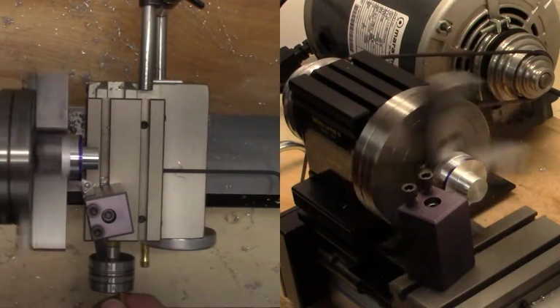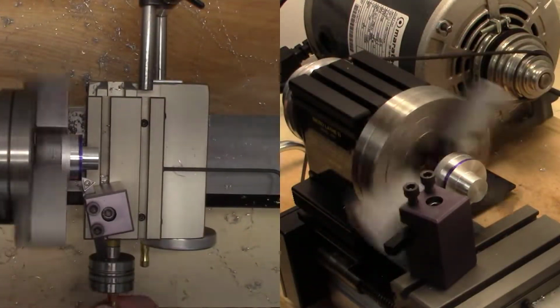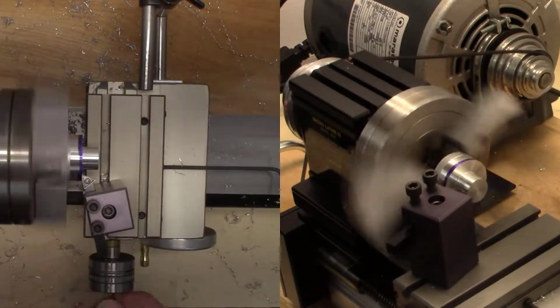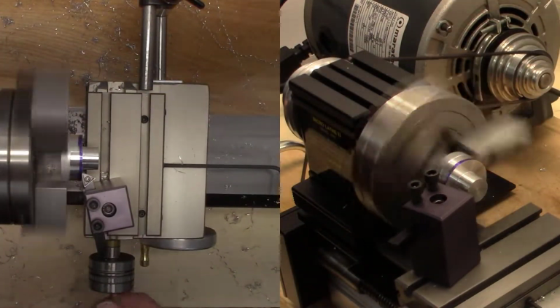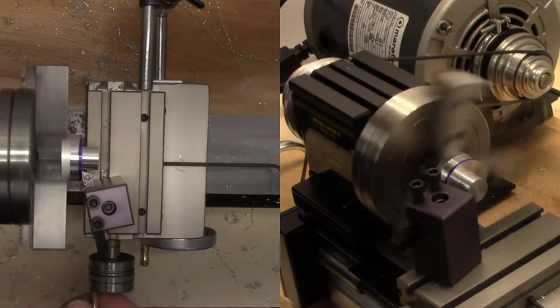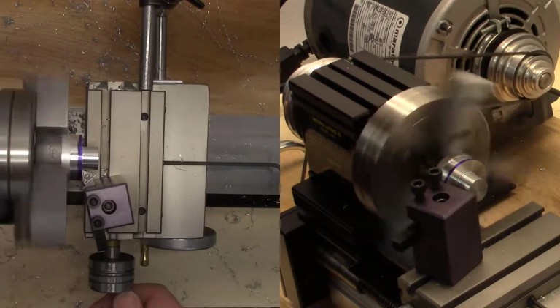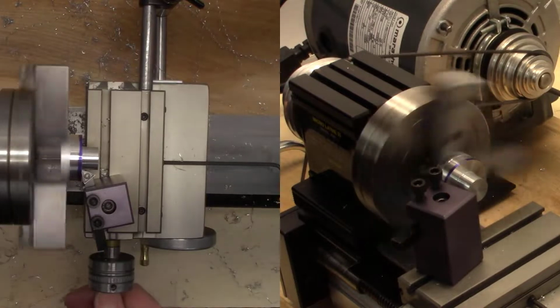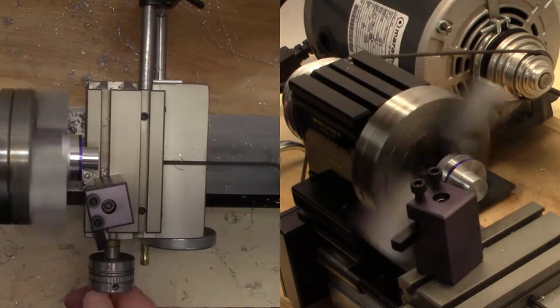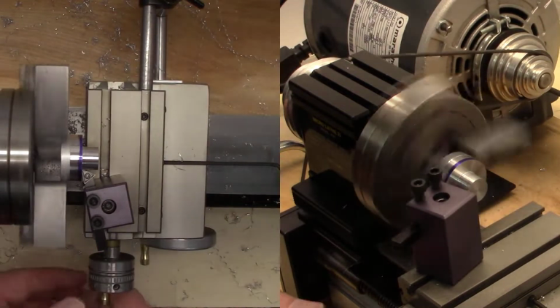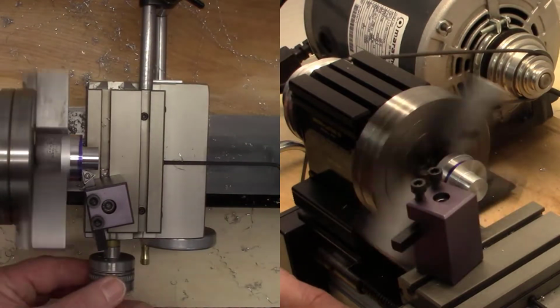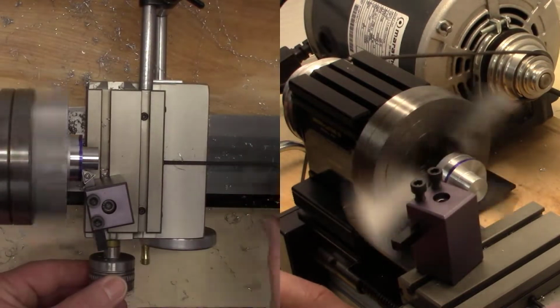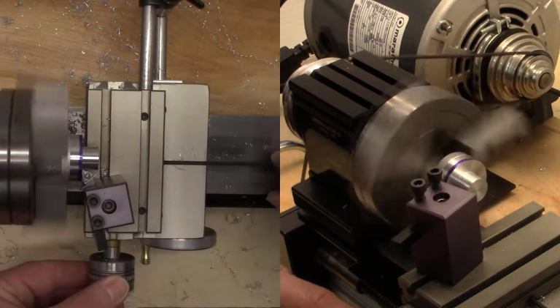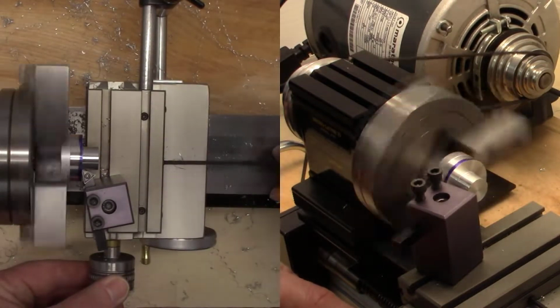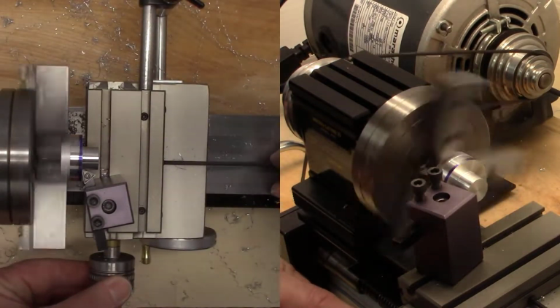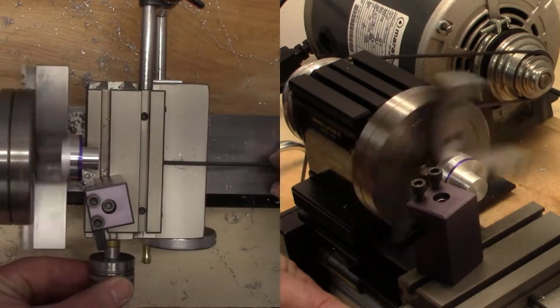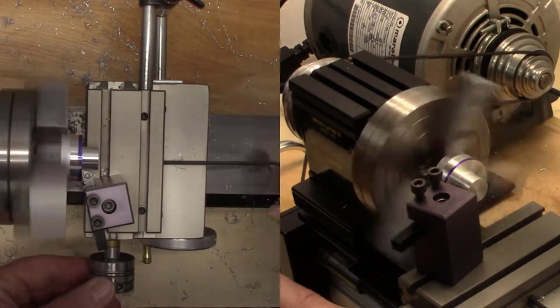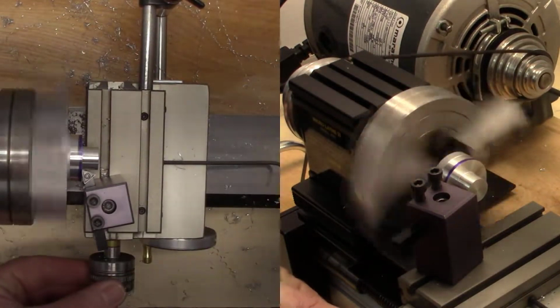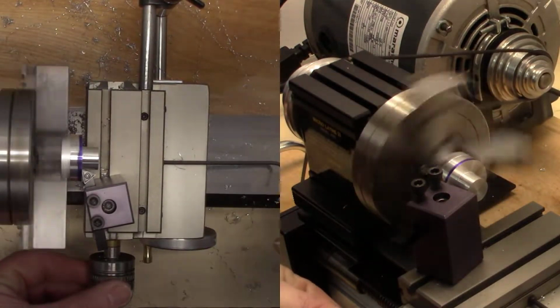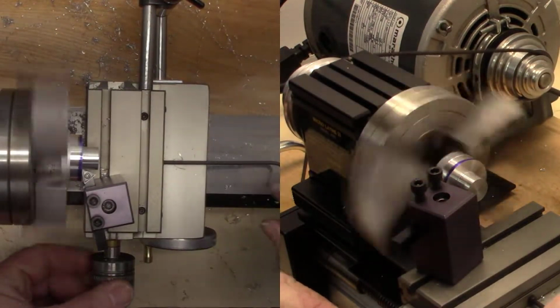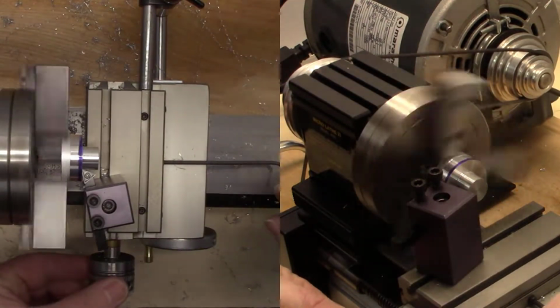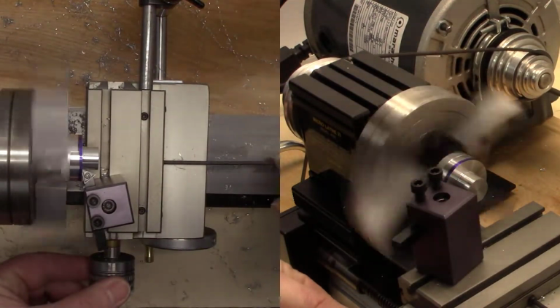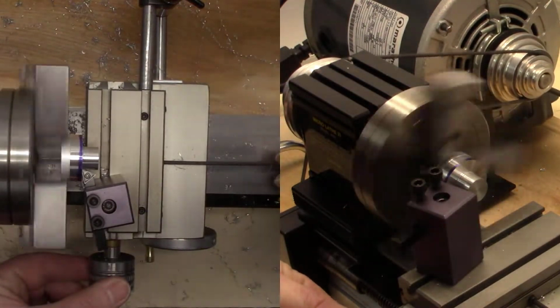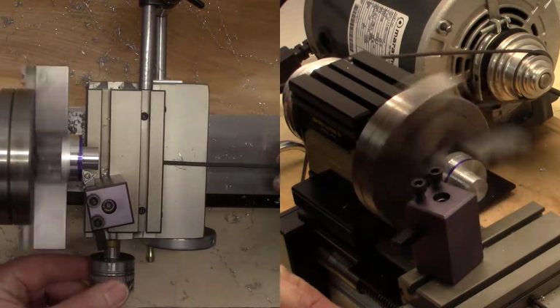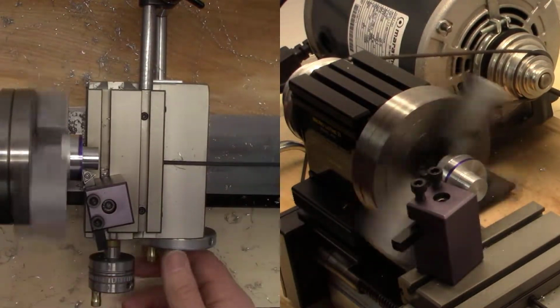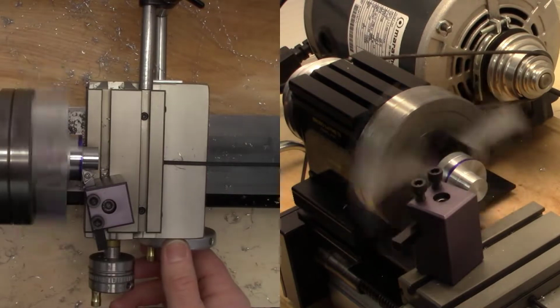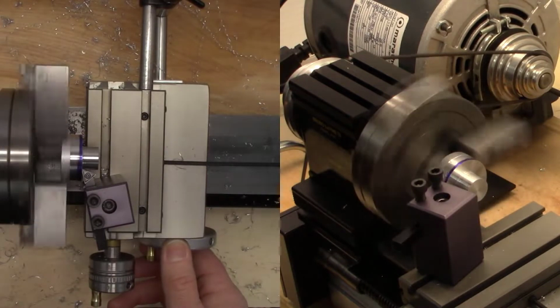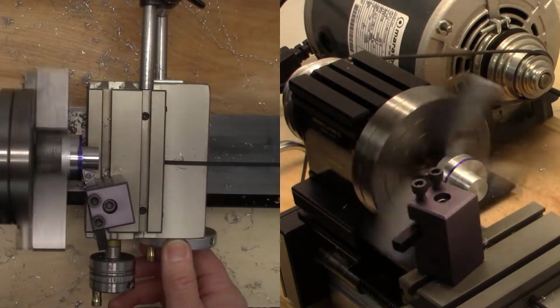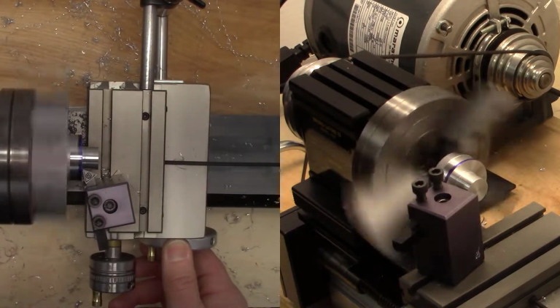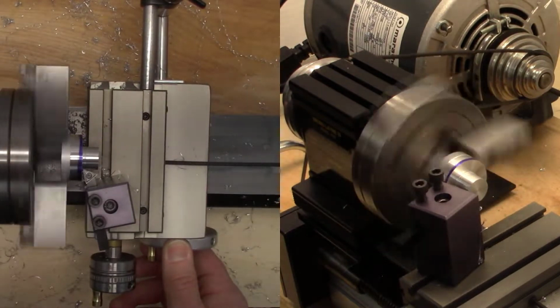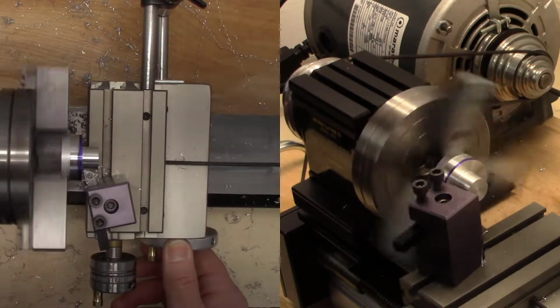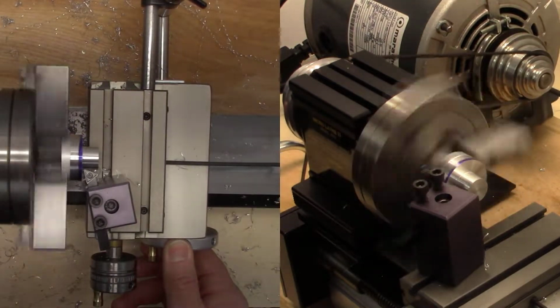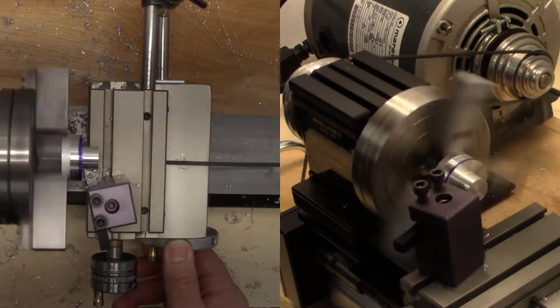On this feature, we are going to face the shoulder, then finish turn the small diameter with the power feed in reverse.